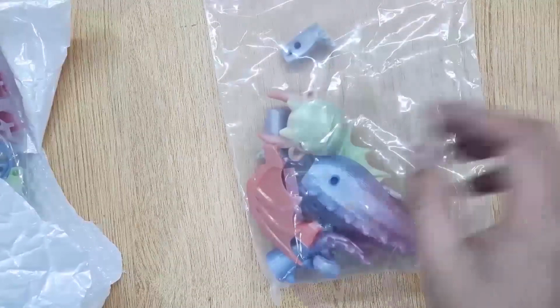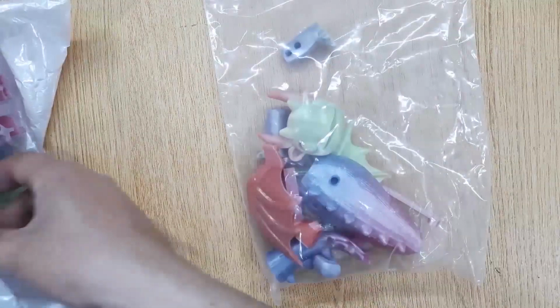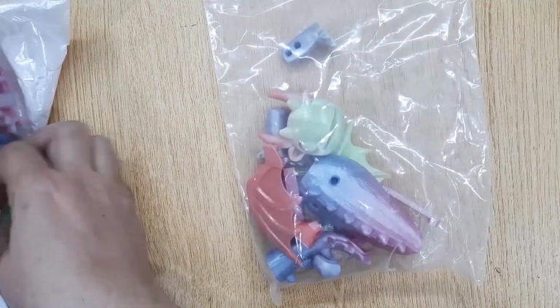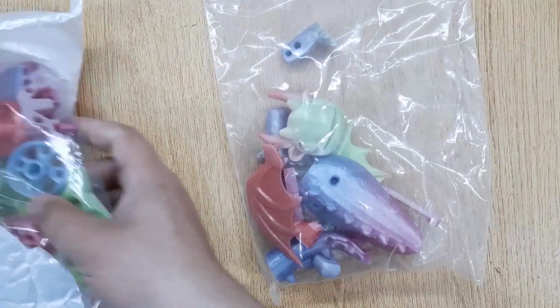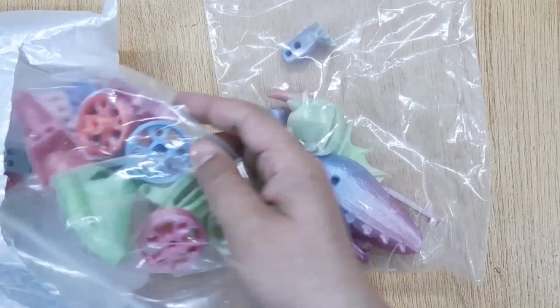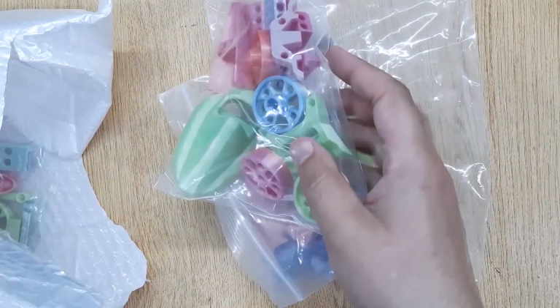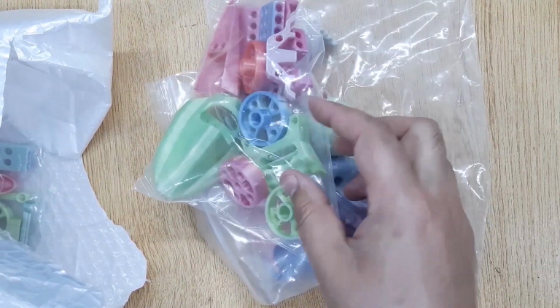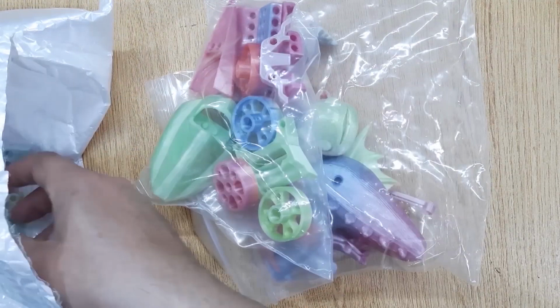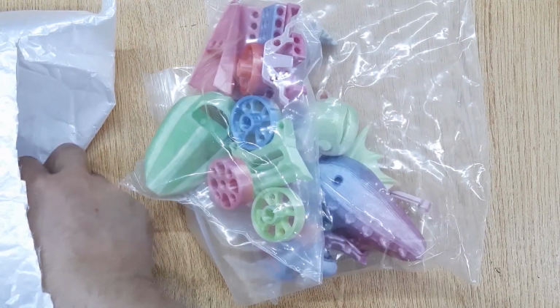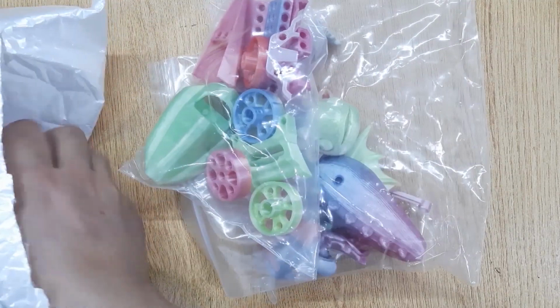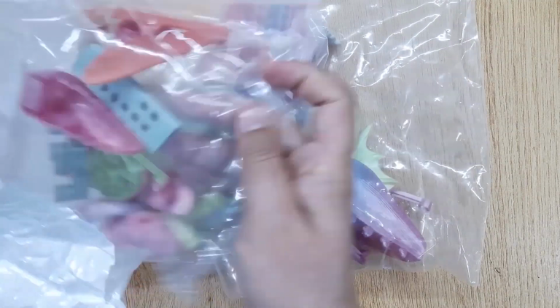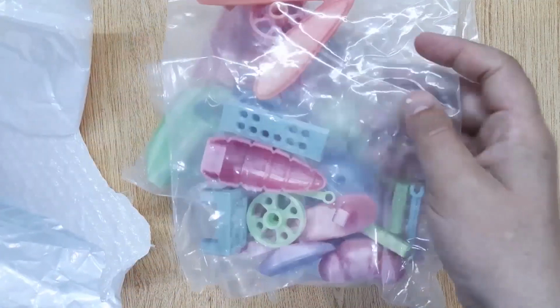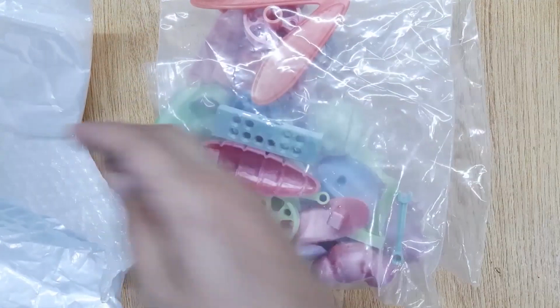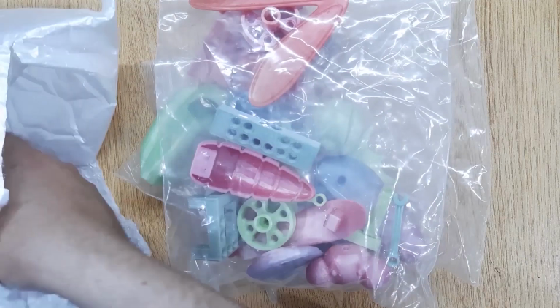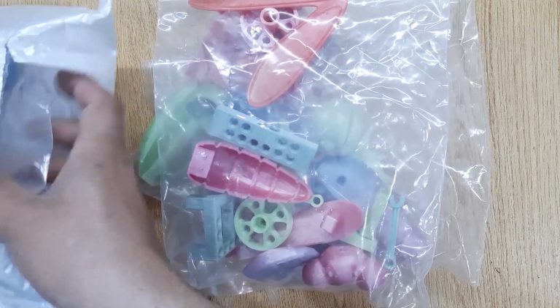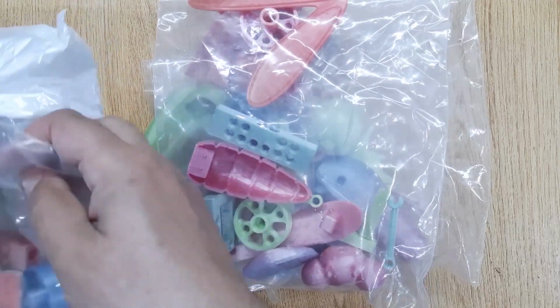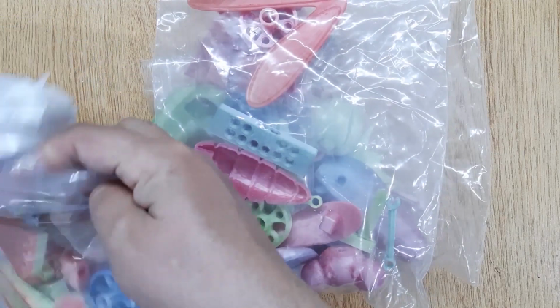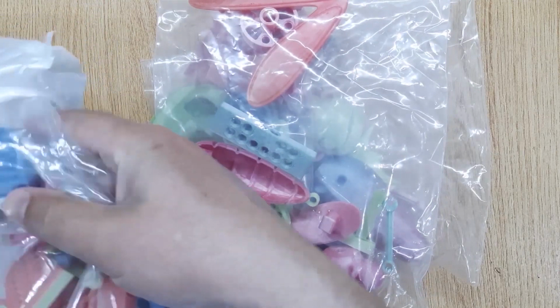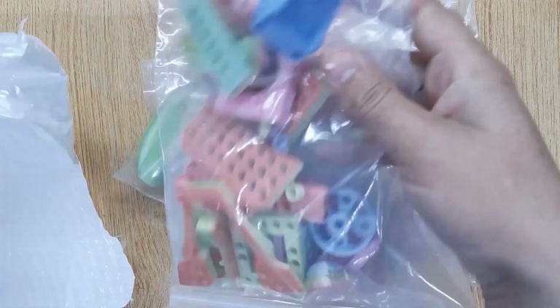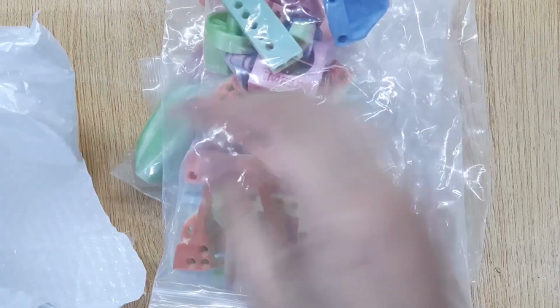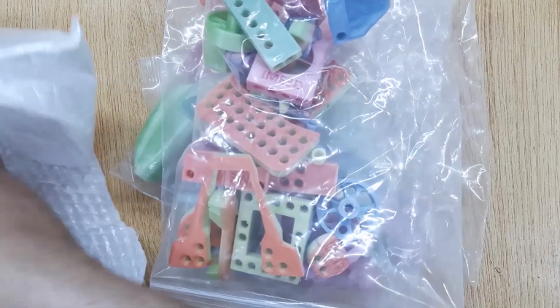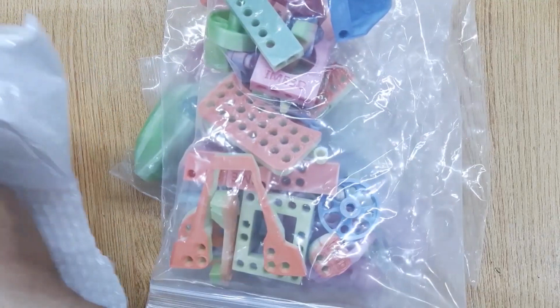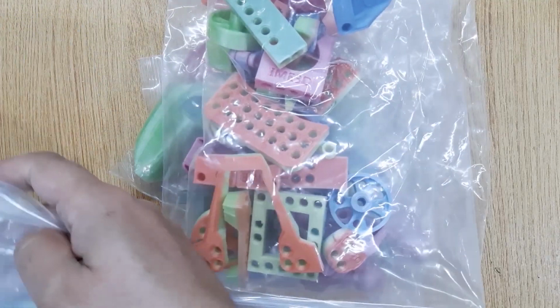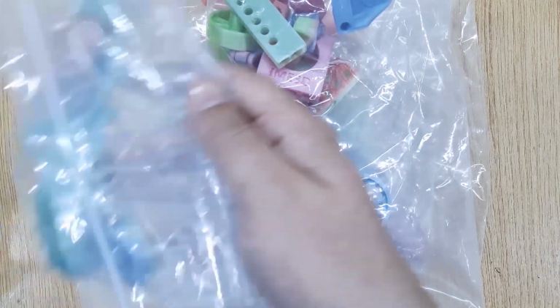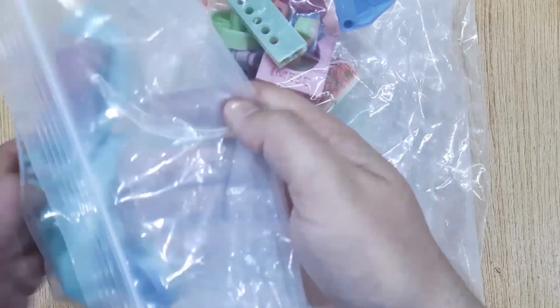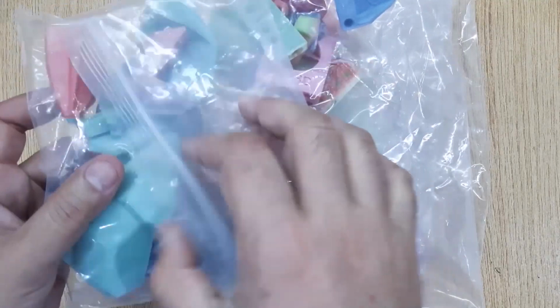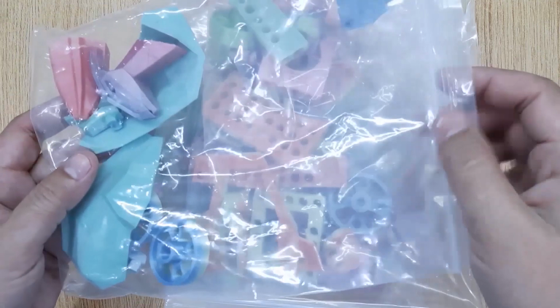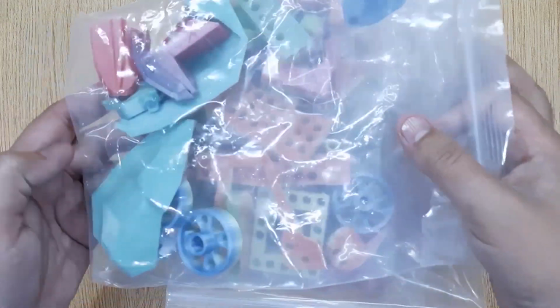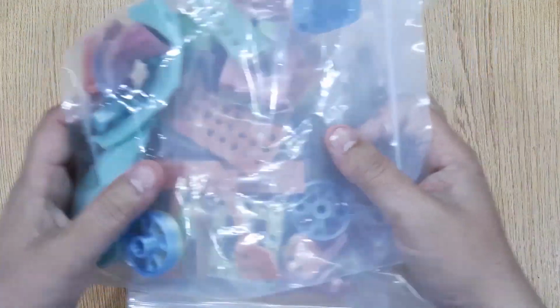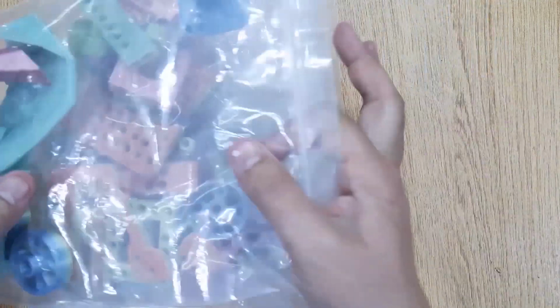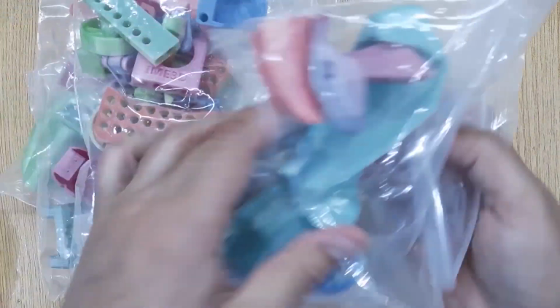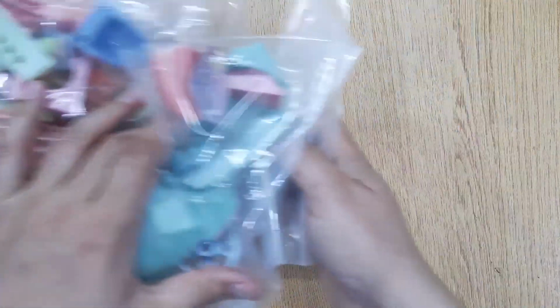These are some 3D printed robots. I have received these robots with the X-Kit for review. We will connect these parts with the X-Kit hub to make a complete robot, and operate it with the X-Kit app I have already installed in my phone.